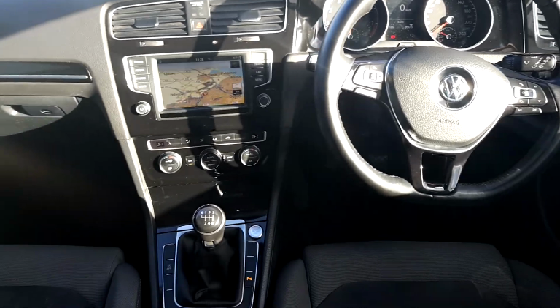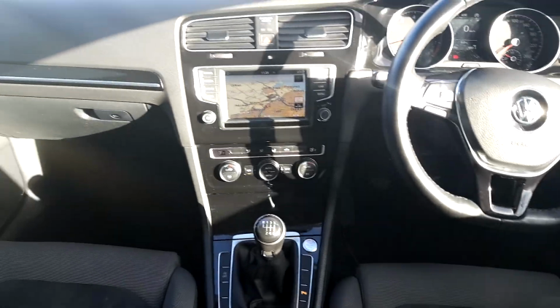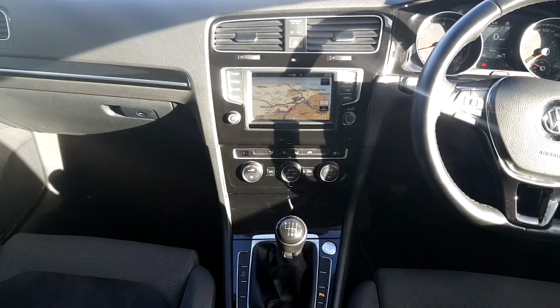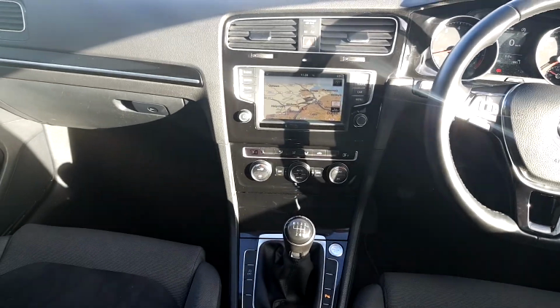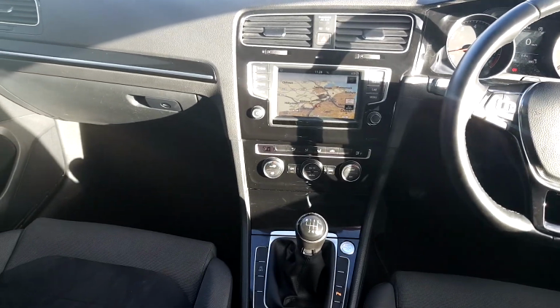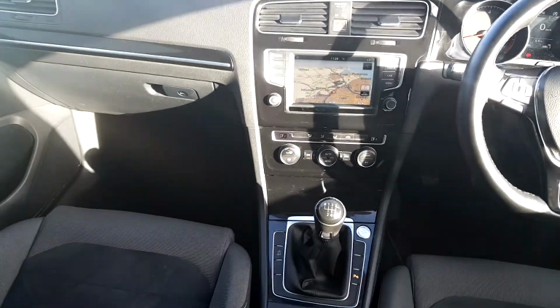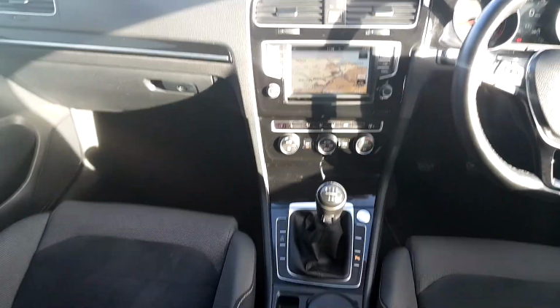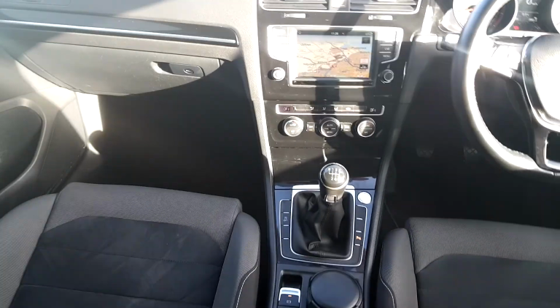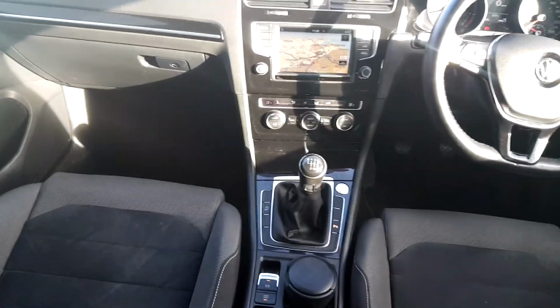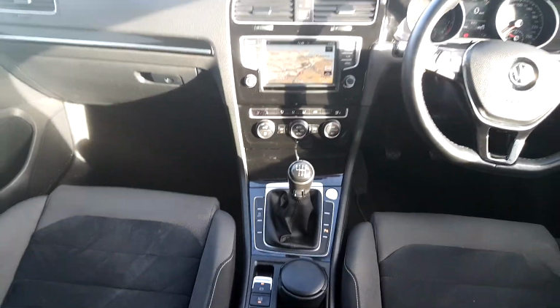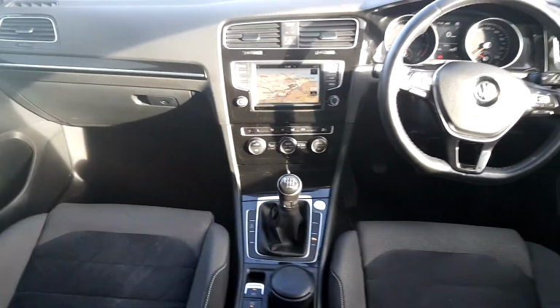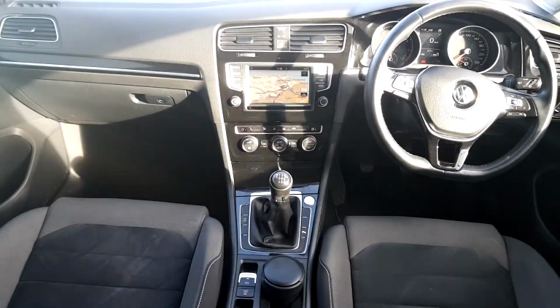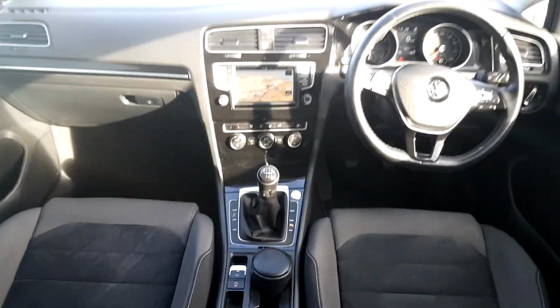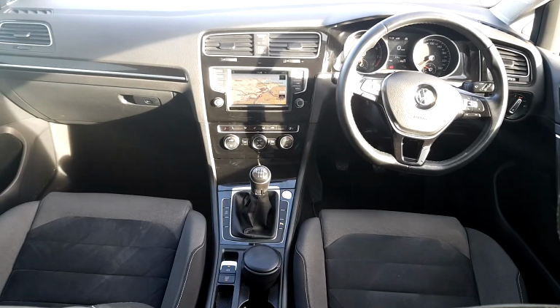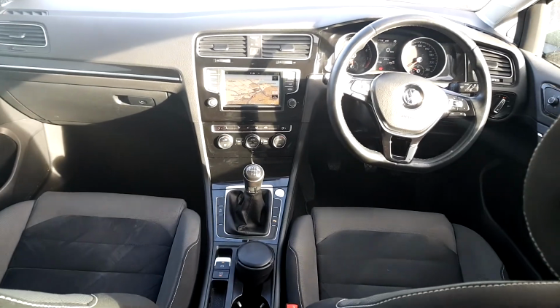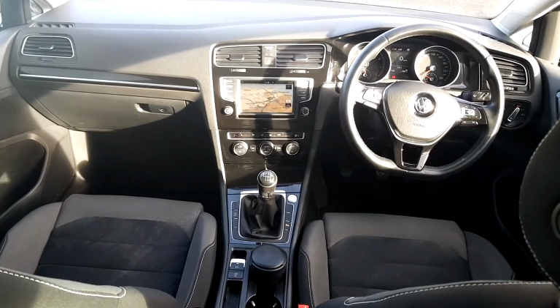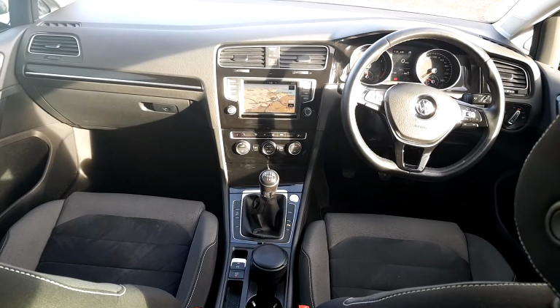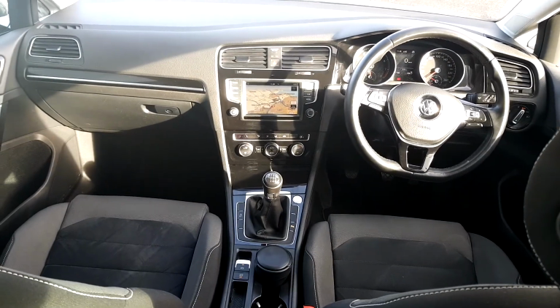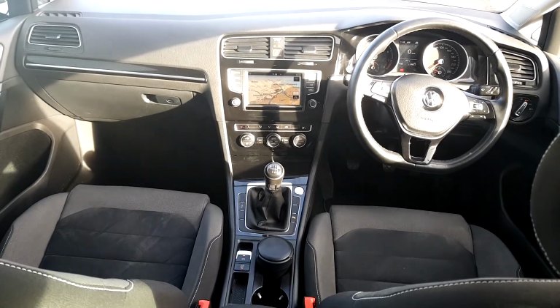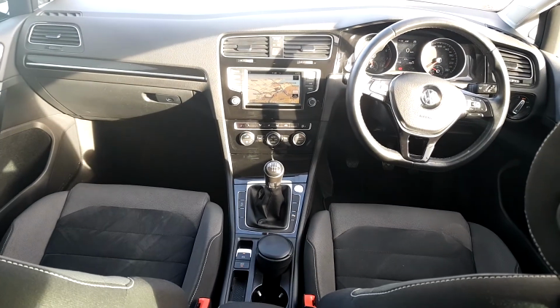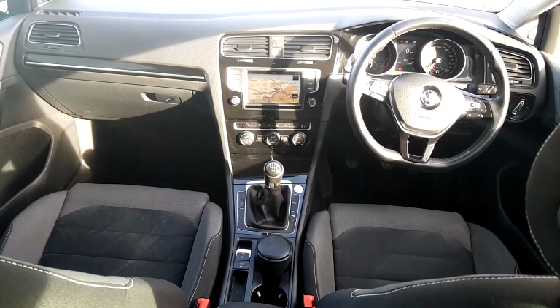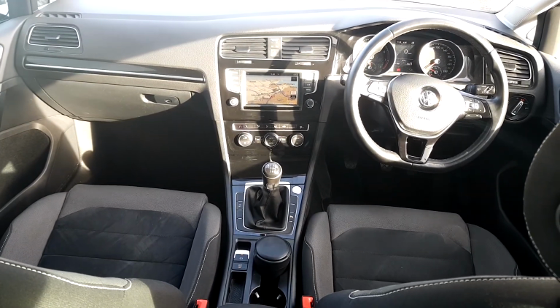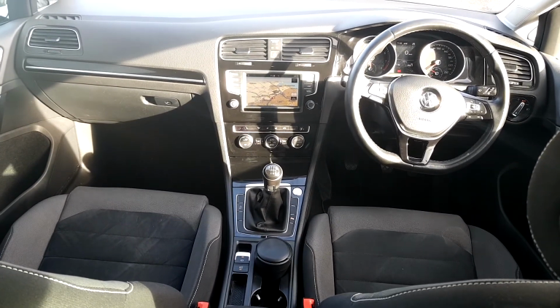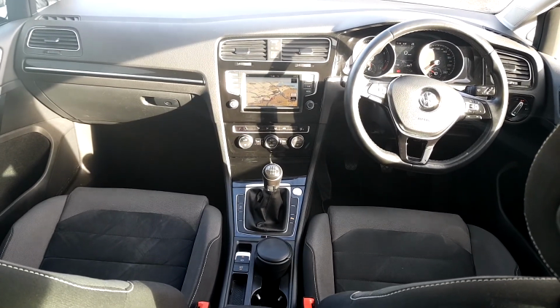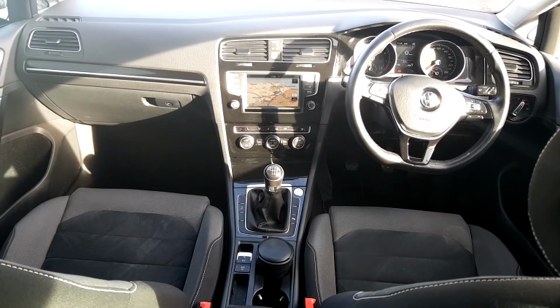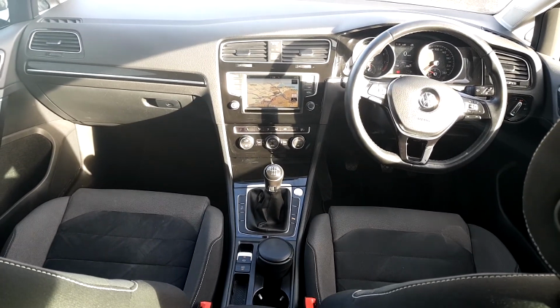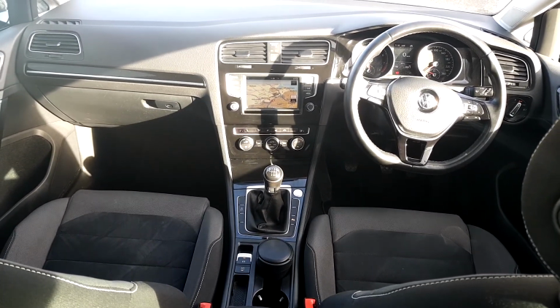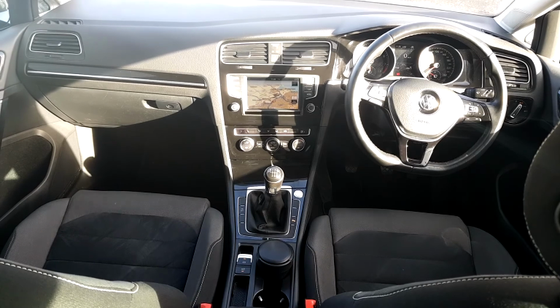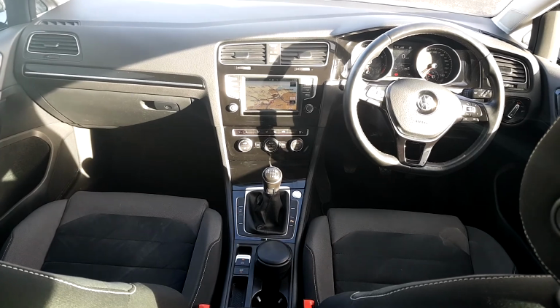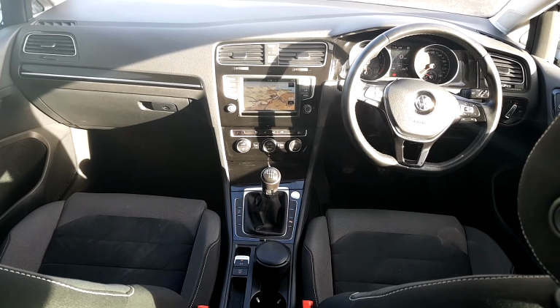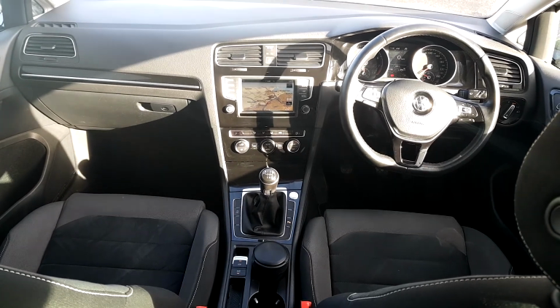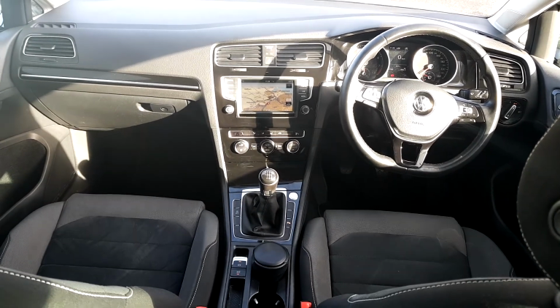It's very low mileage — this one has 52,000 km on the clock. If you are interested in this Golf, please call the number as mentioned at the start of this video. My name is Thomas from Joe Duffy Volkswagen. Thank you.